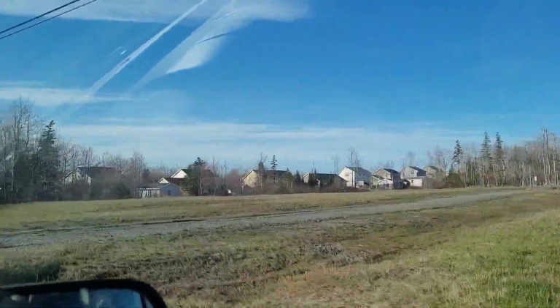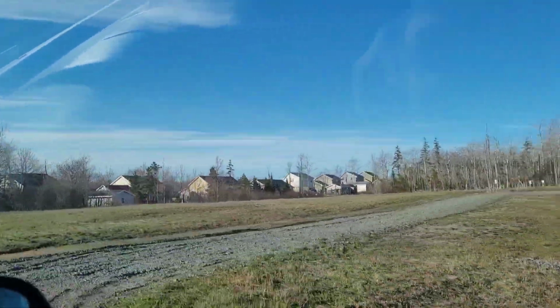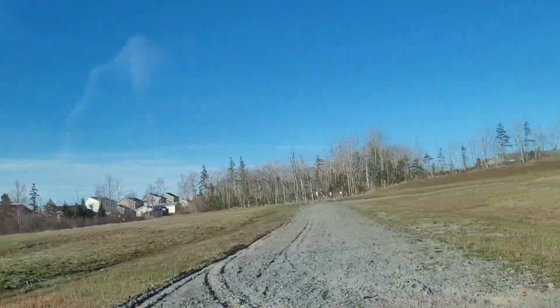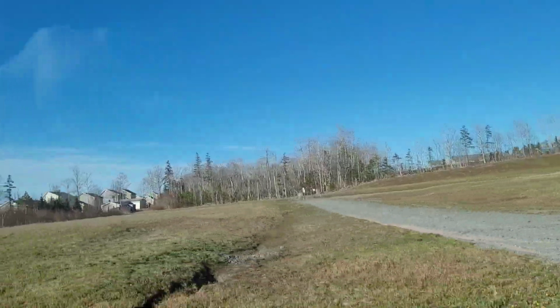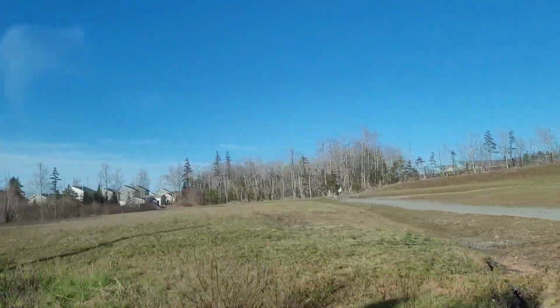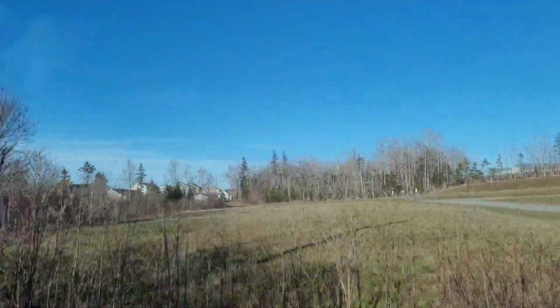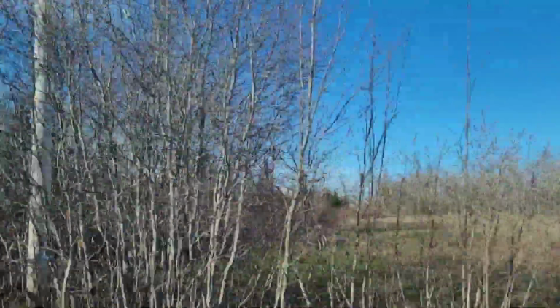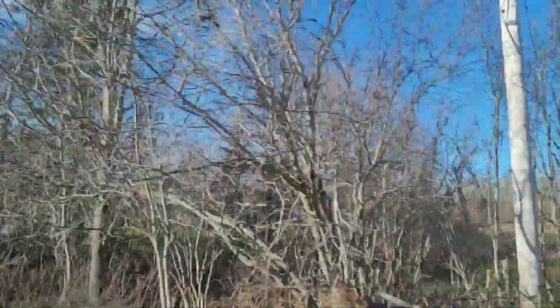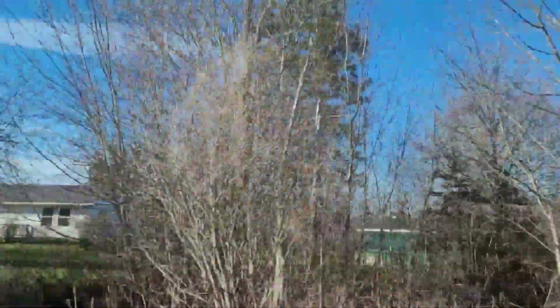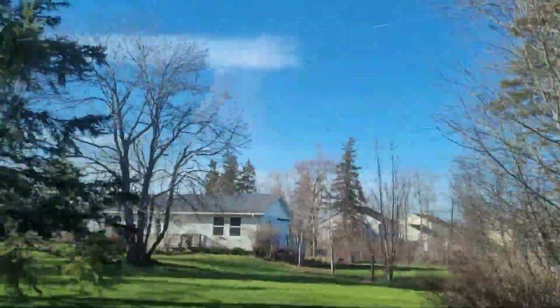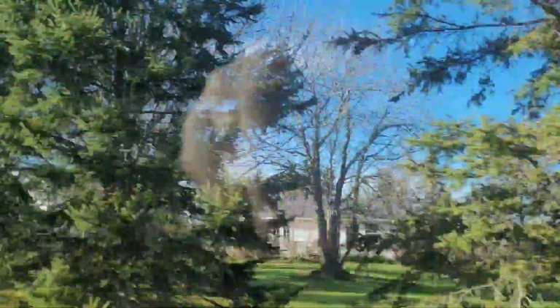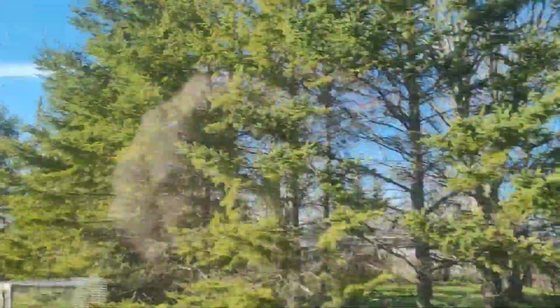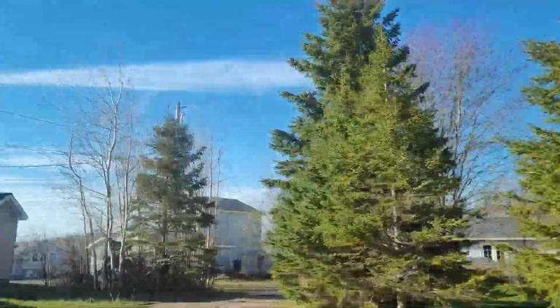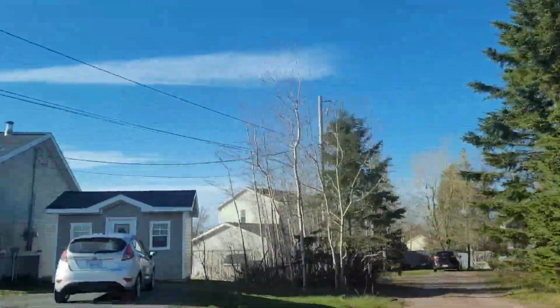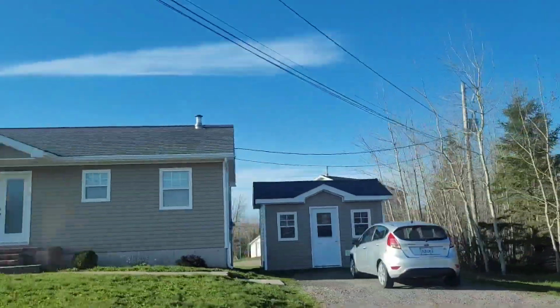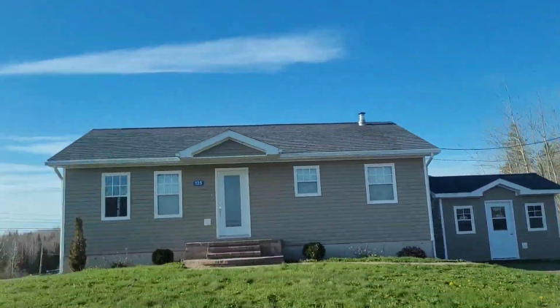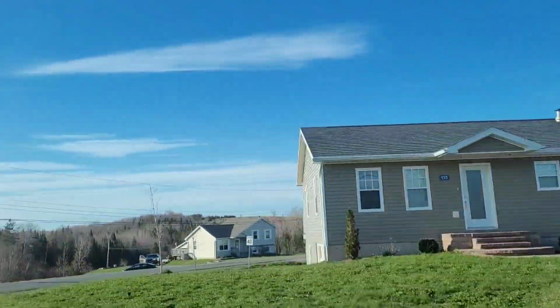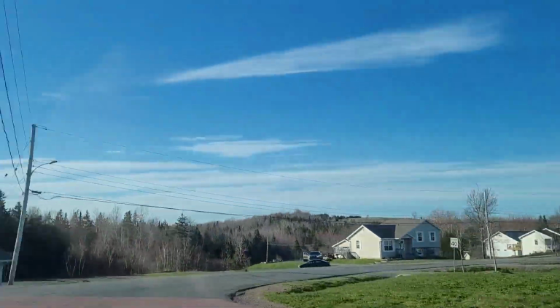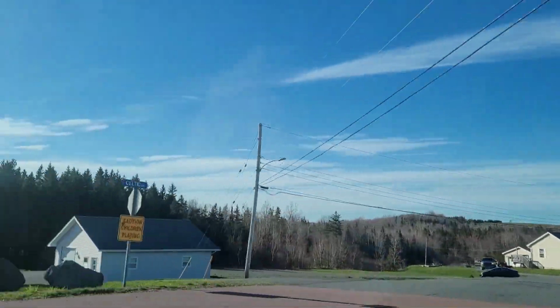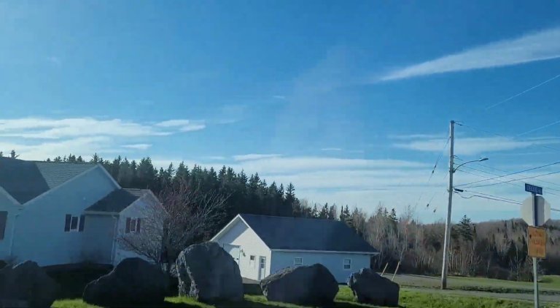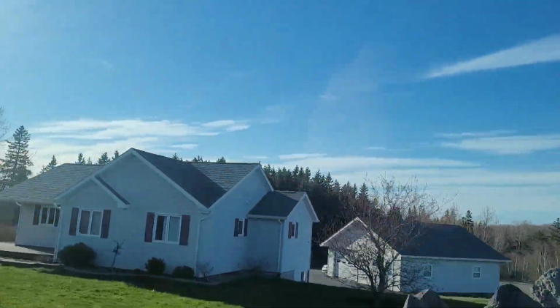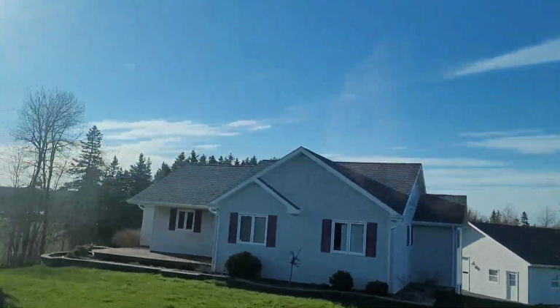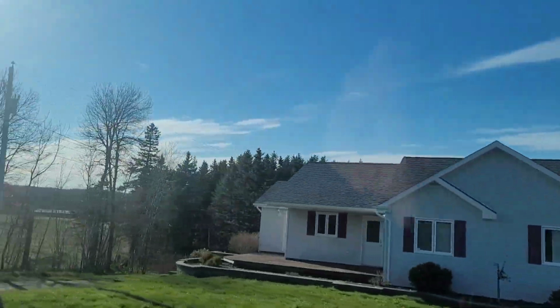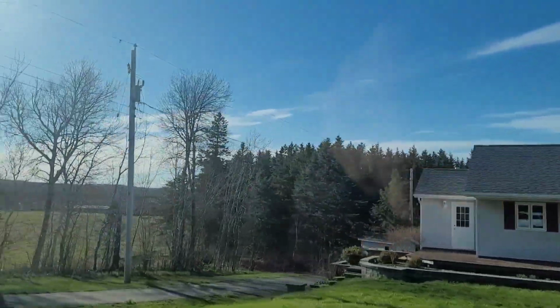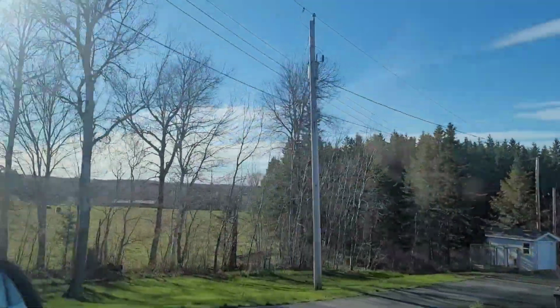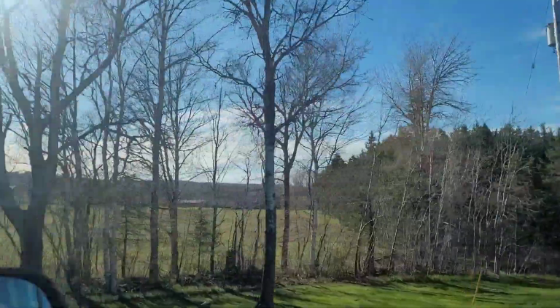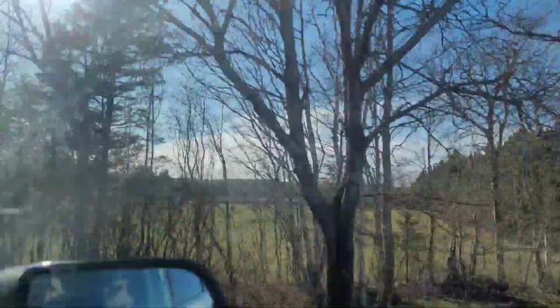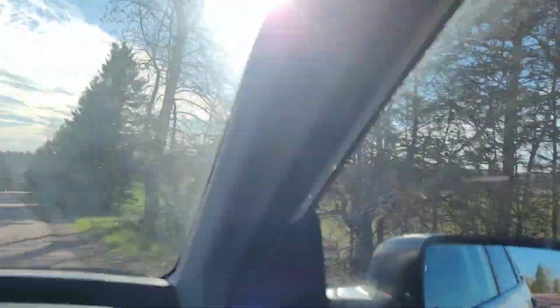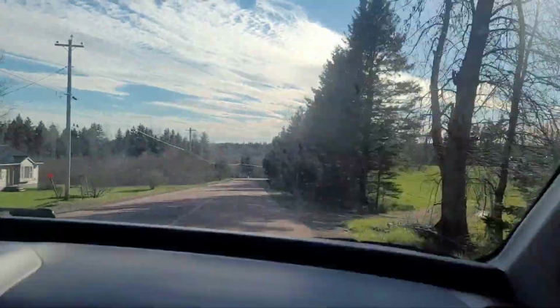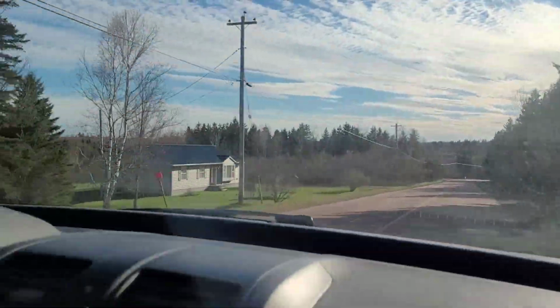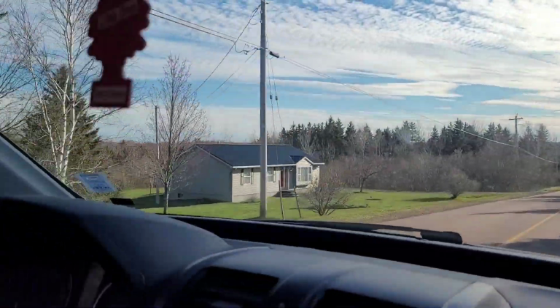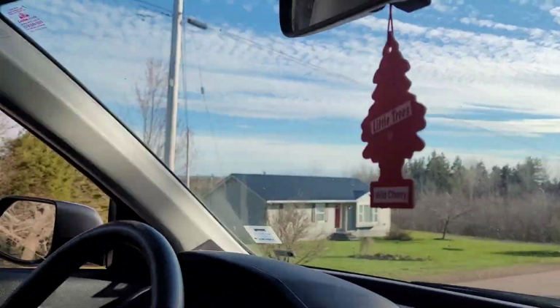So, that's the walking trail in St. Andrews. And this is where Helen lives. I've shown you her house before in the St. Andrews video.